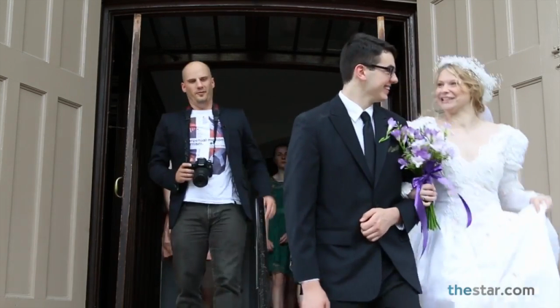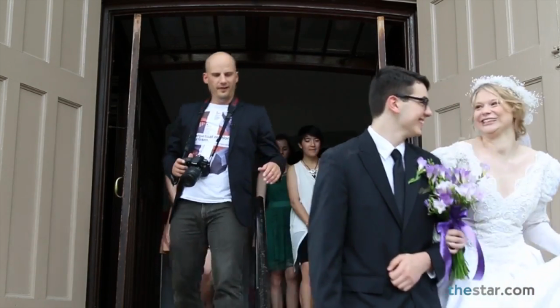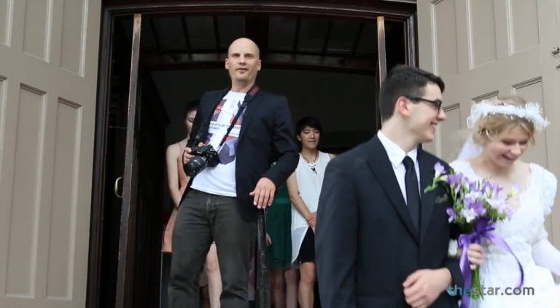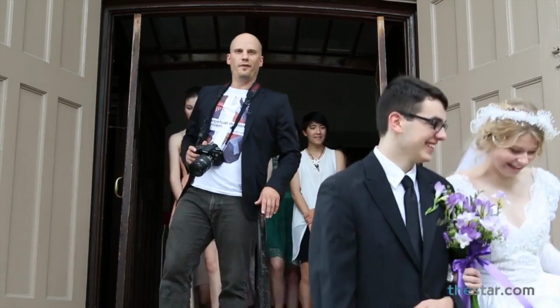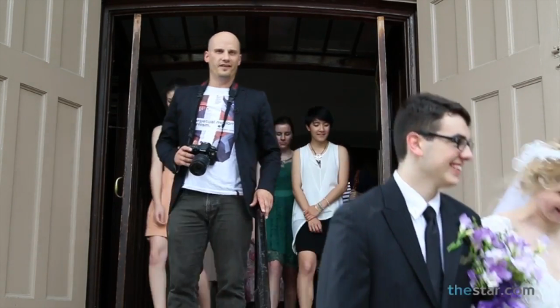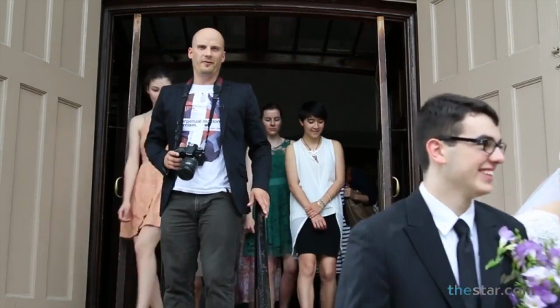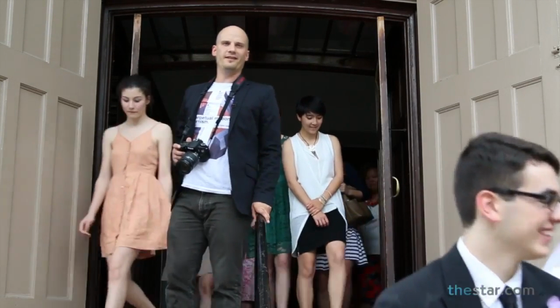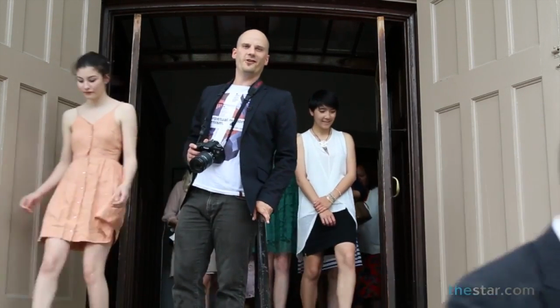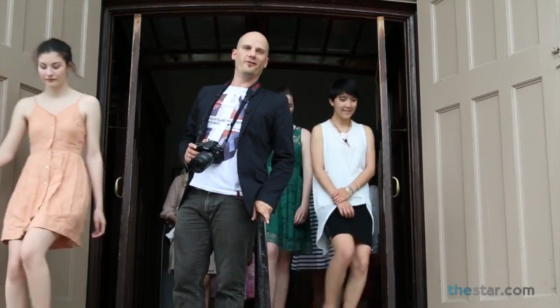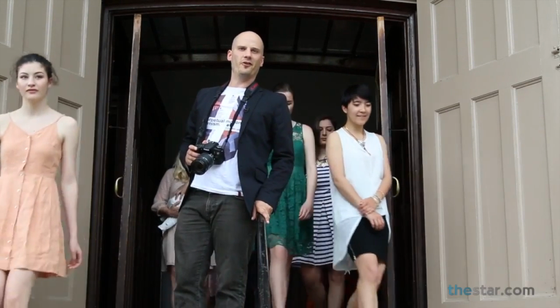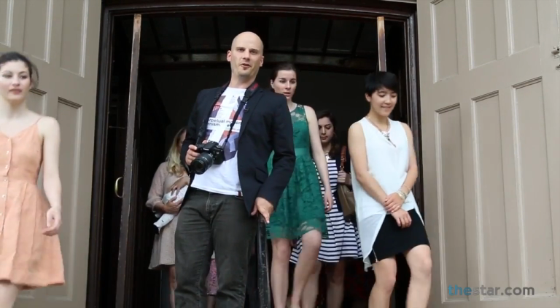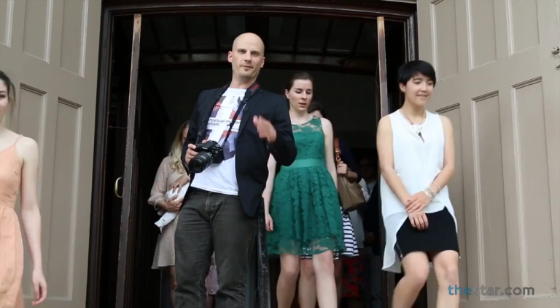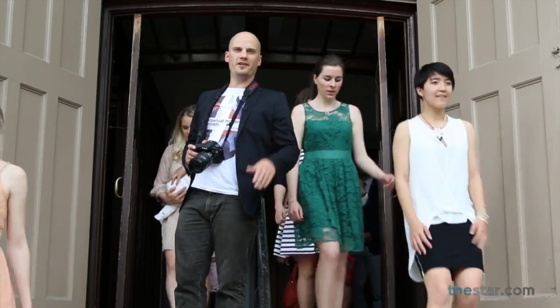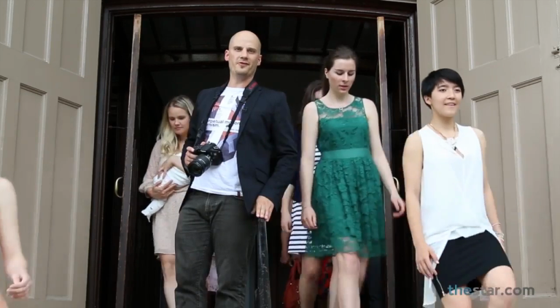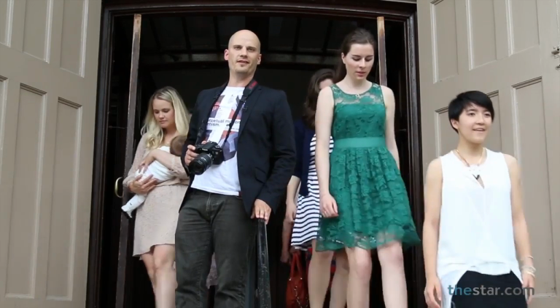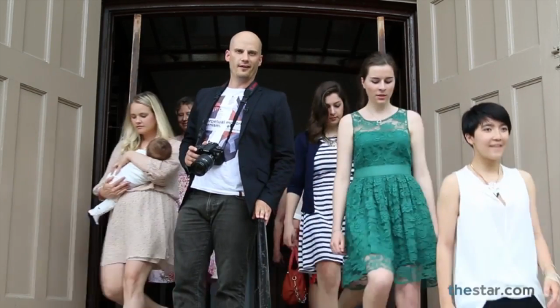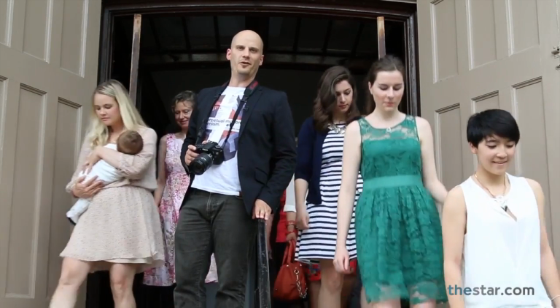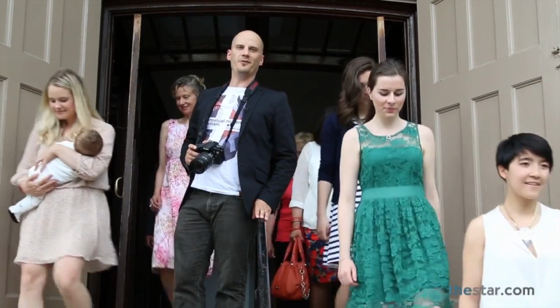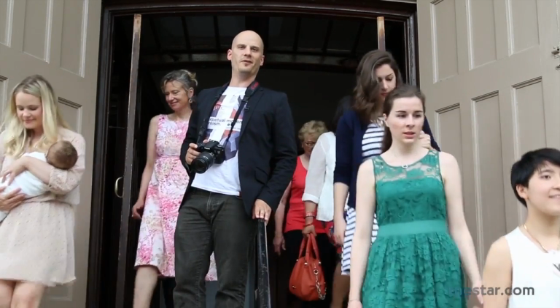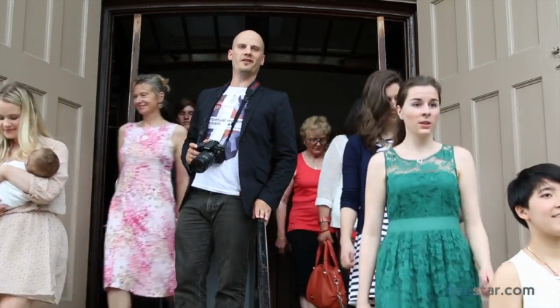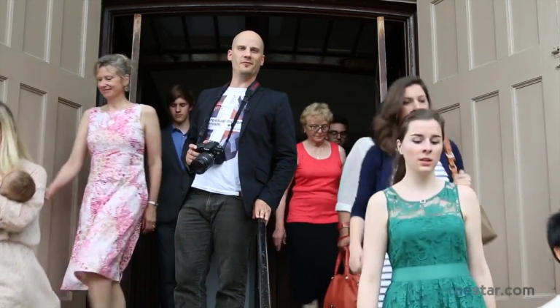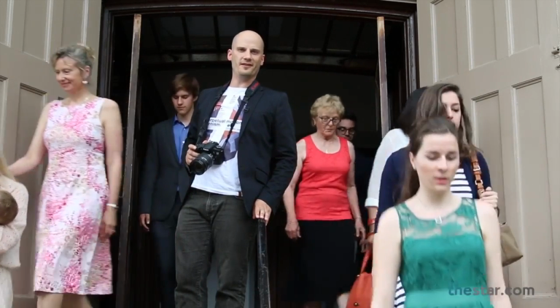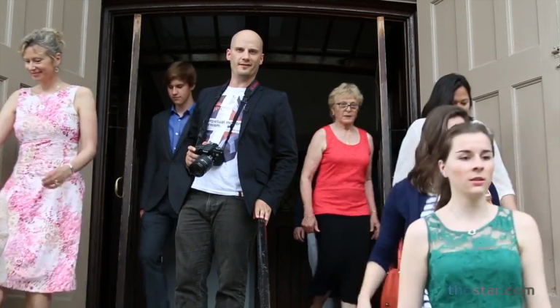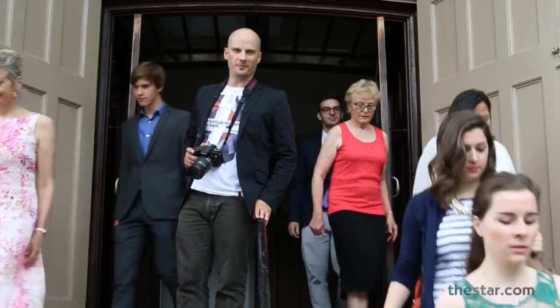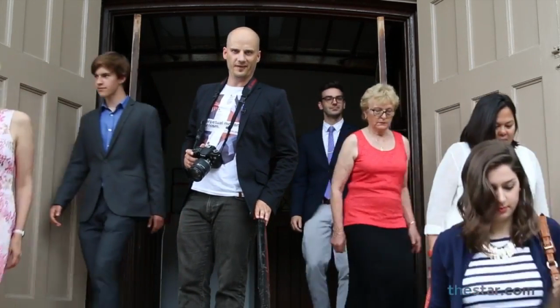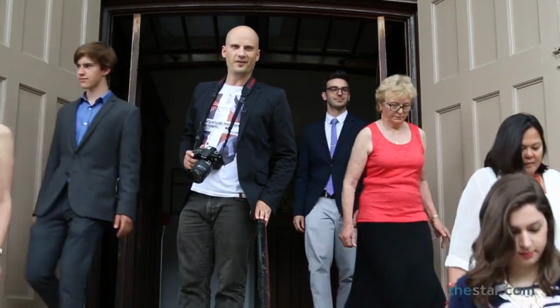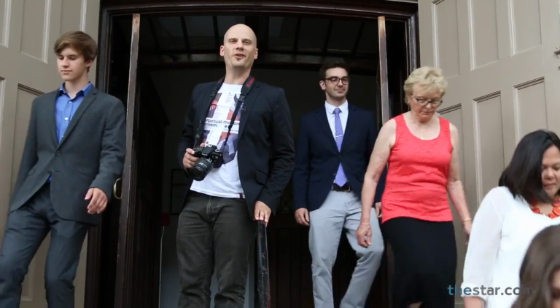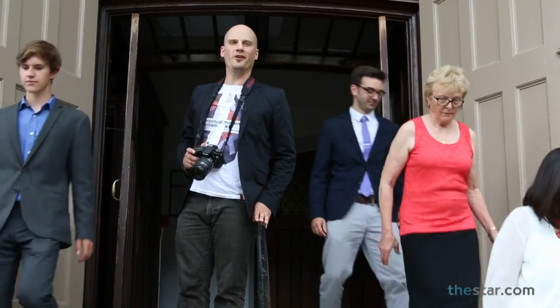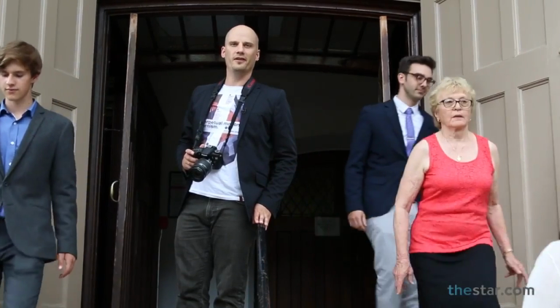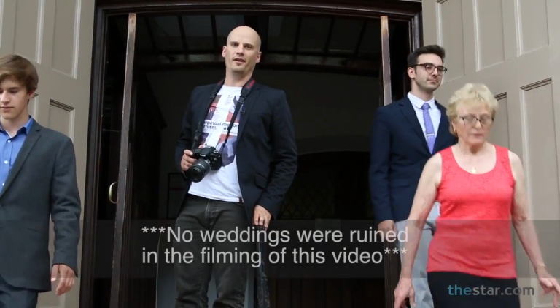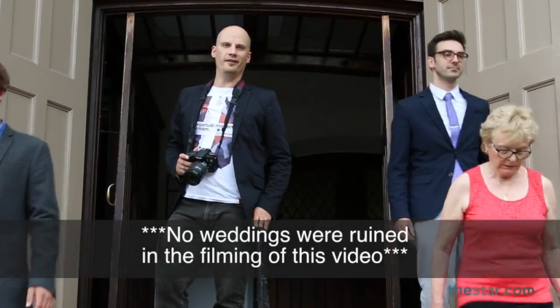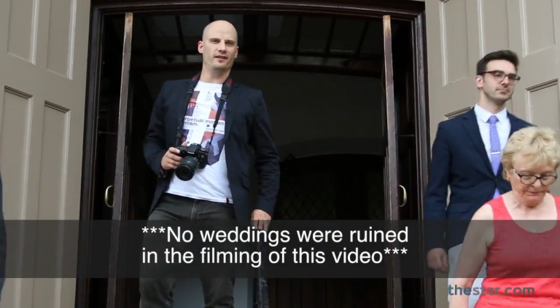Well, there you have it folks. With wedding season just around the corner, hopefully some of those tips and tricks can help you capture every one of those intimate moments this summer. For thestar.com, I'm Randy Risling.